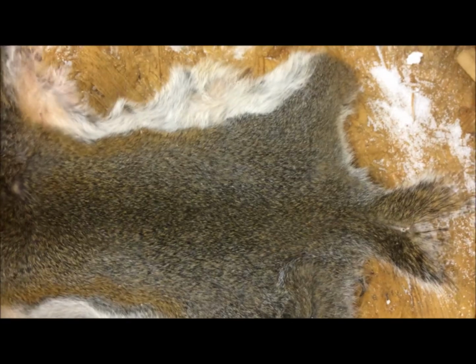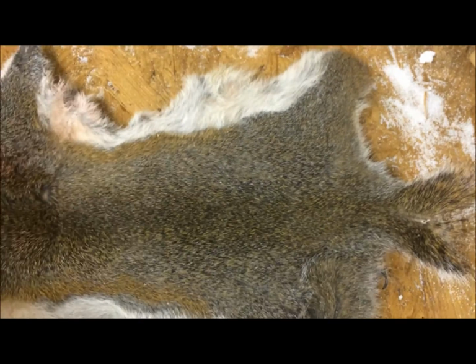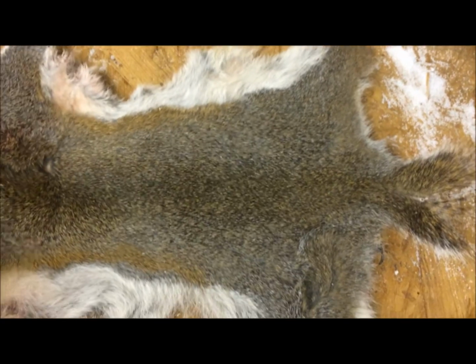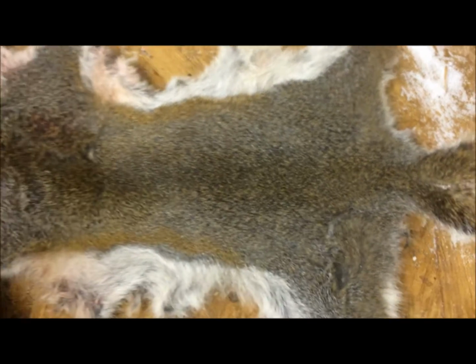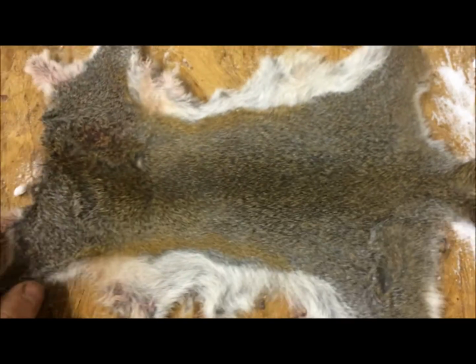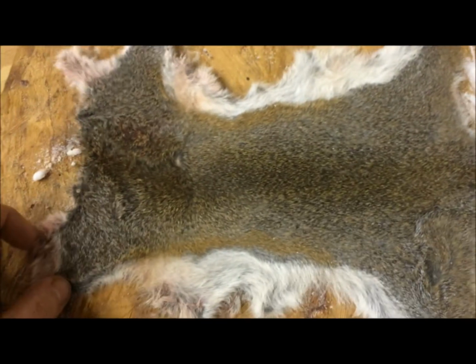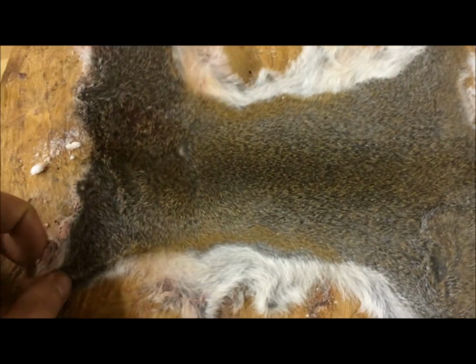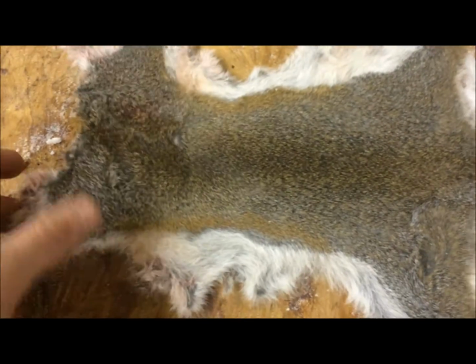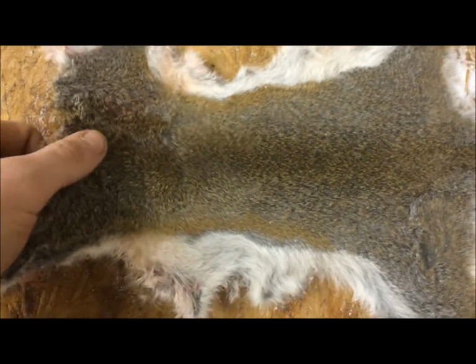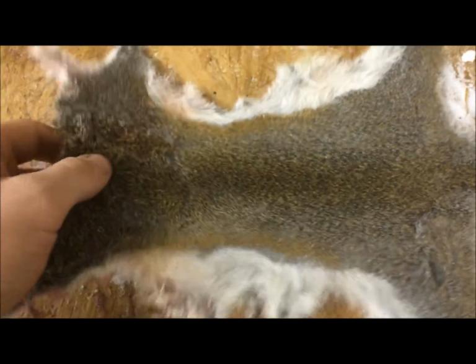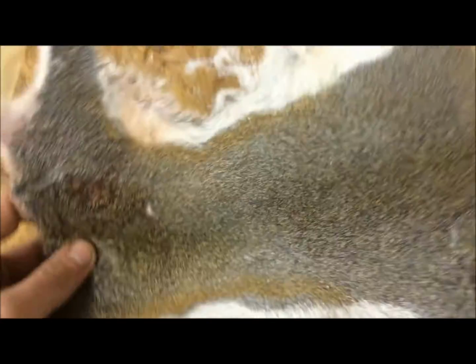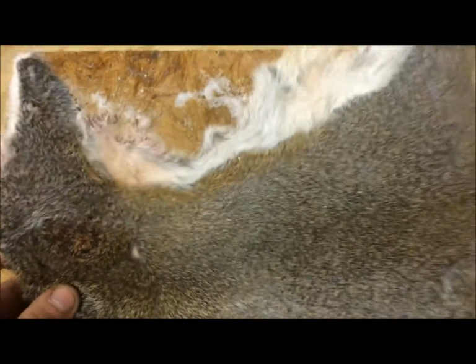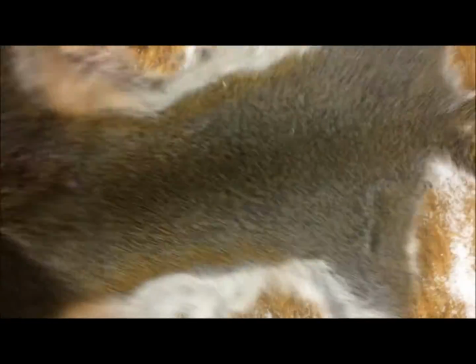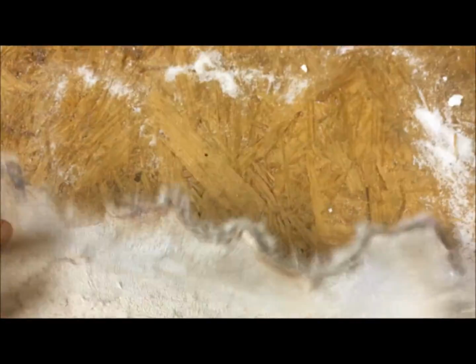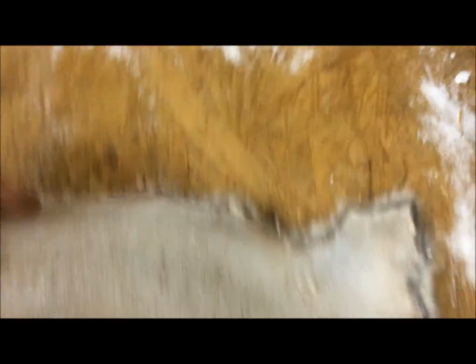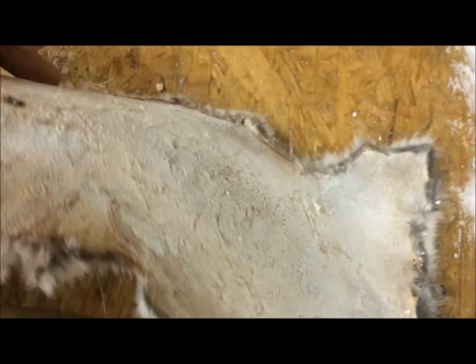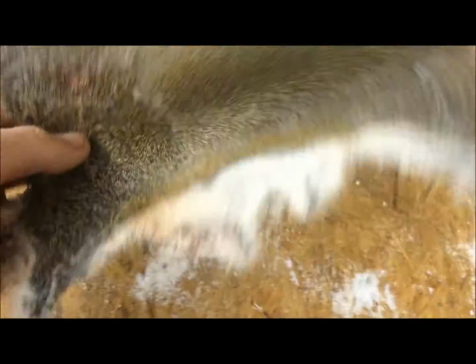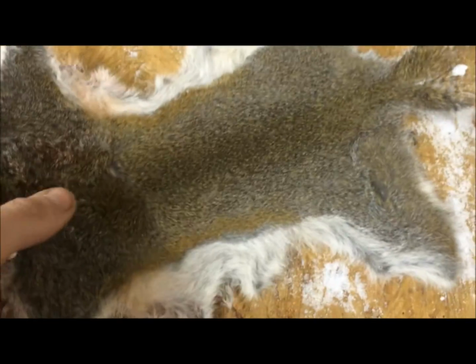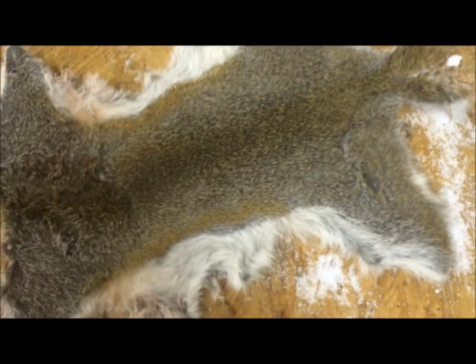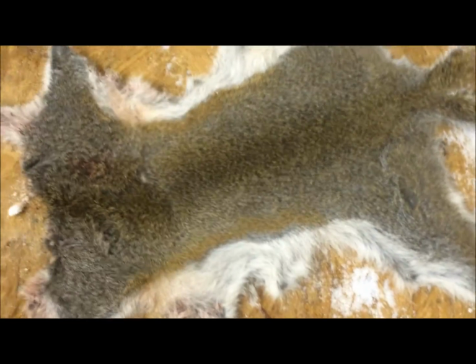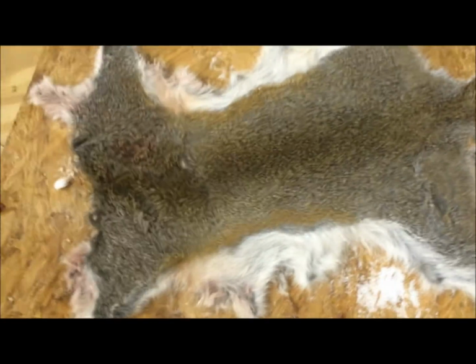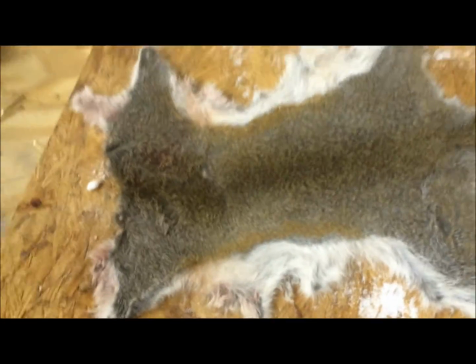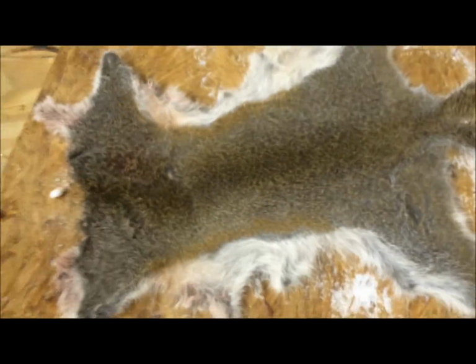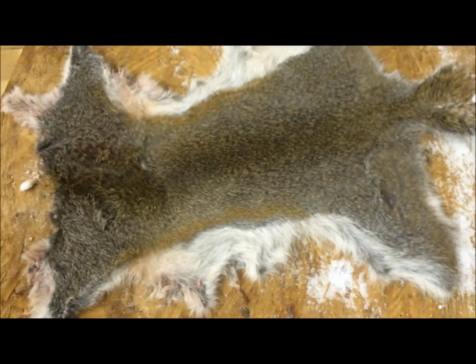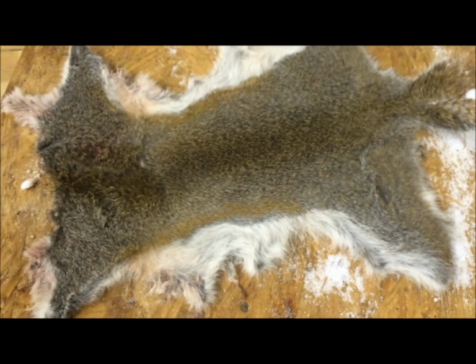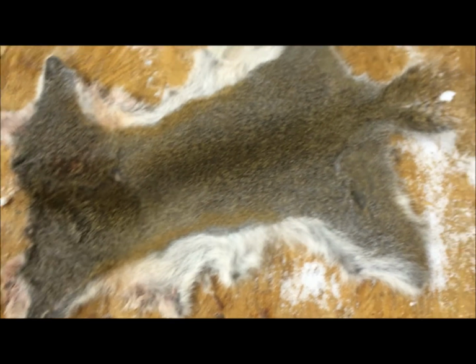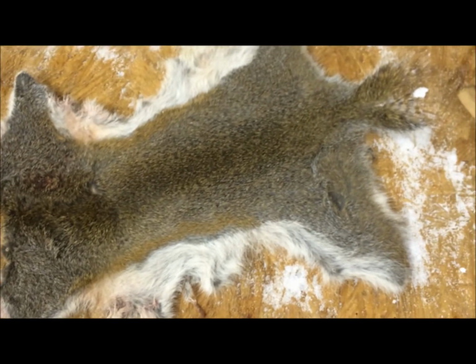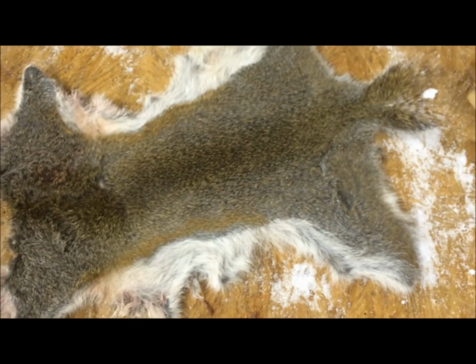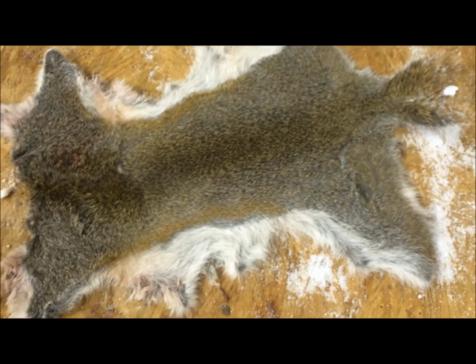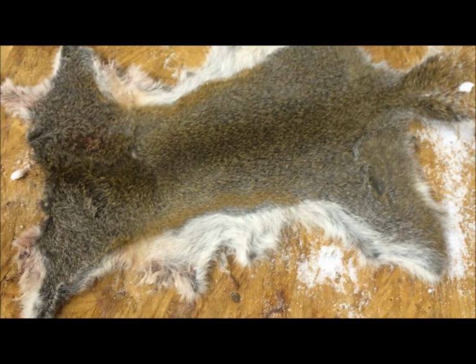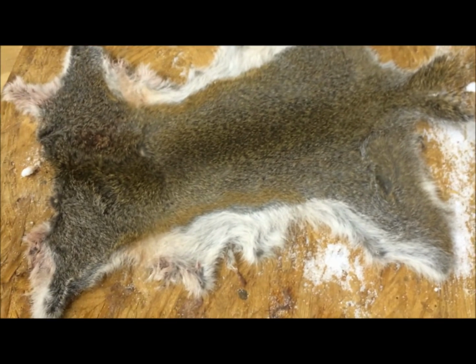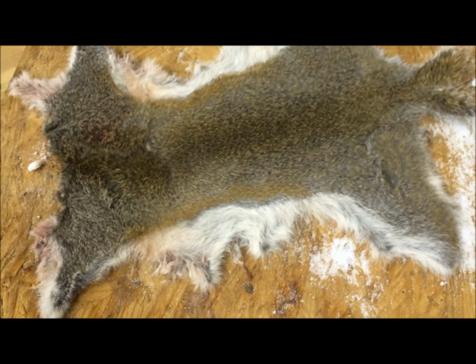Hey guys, what's up? So today, this video is going to be about my new squirrel pelt I have. It's just really awesome, I'm not going to lie. So I went out squirrel hunting the other day,